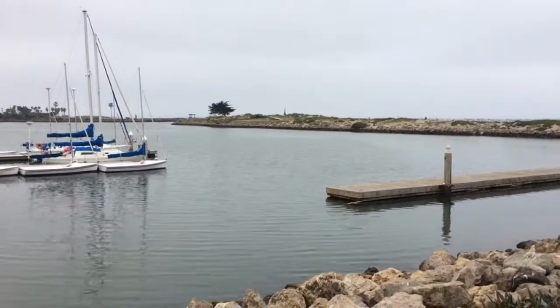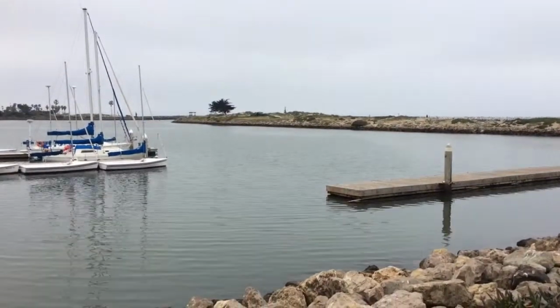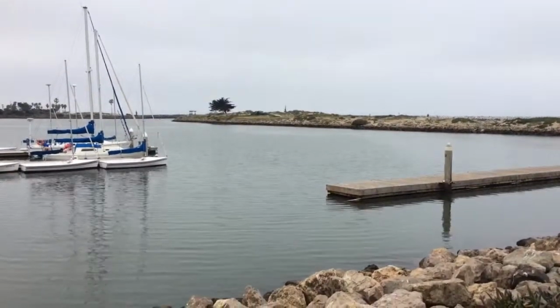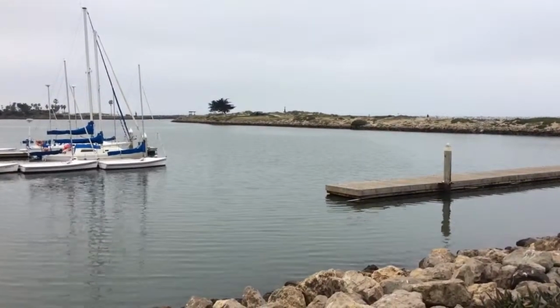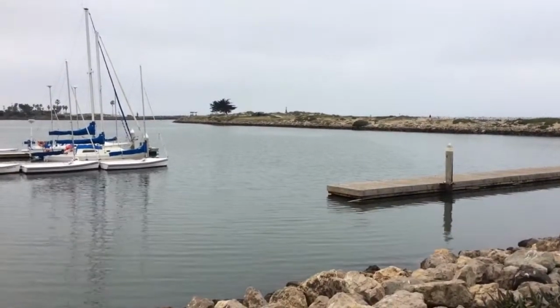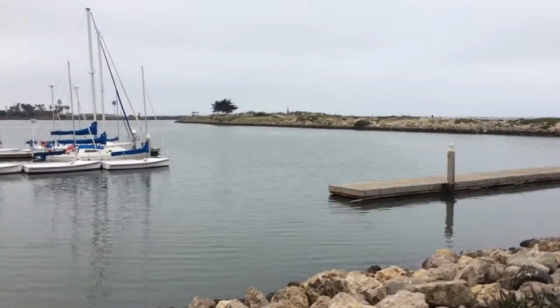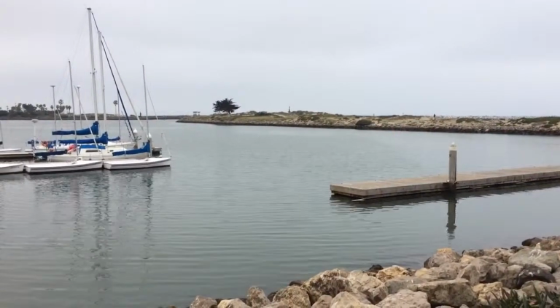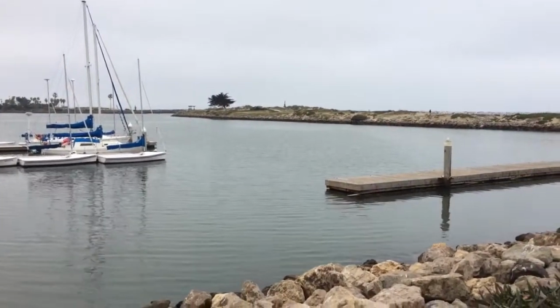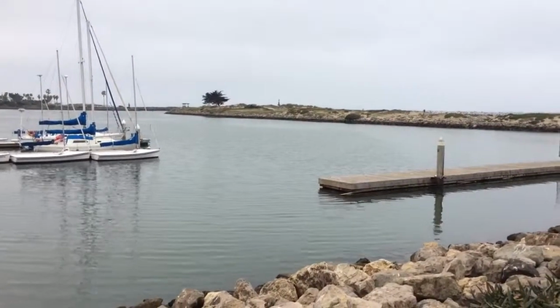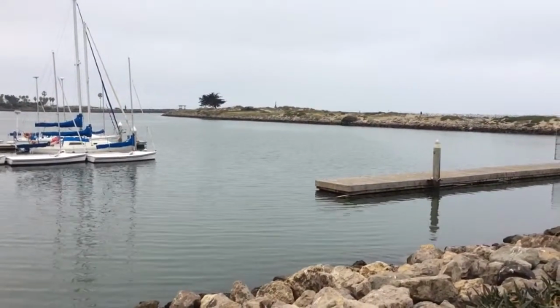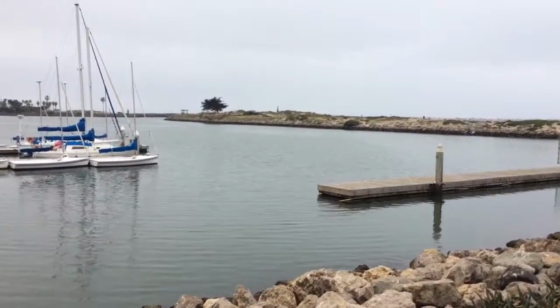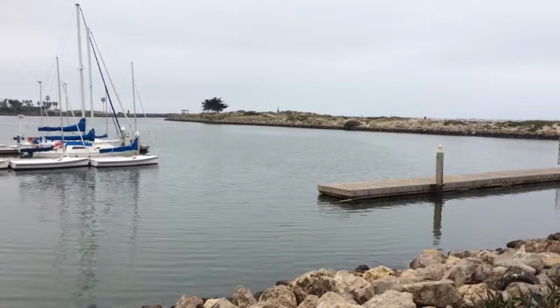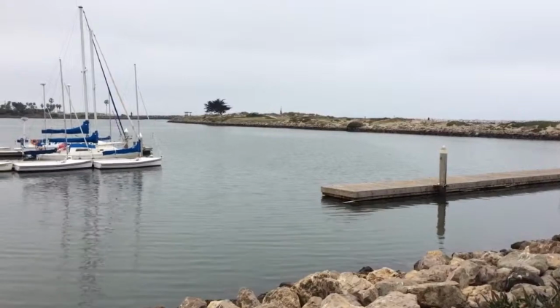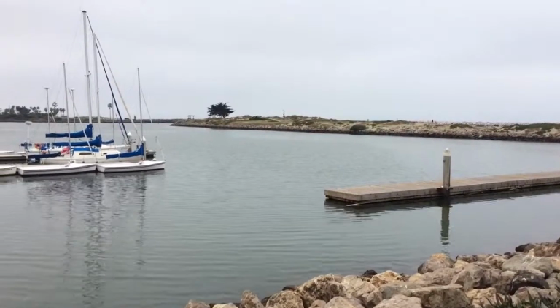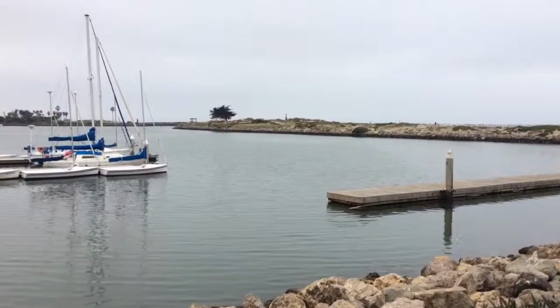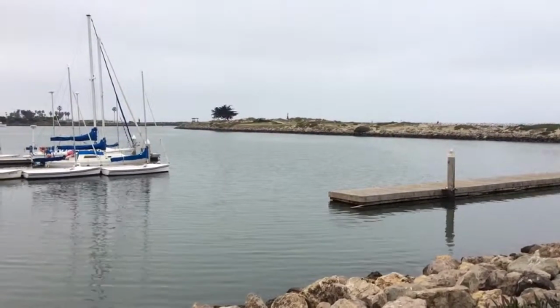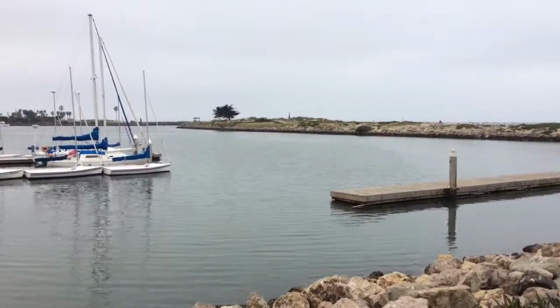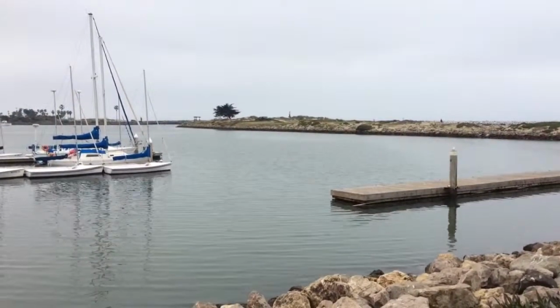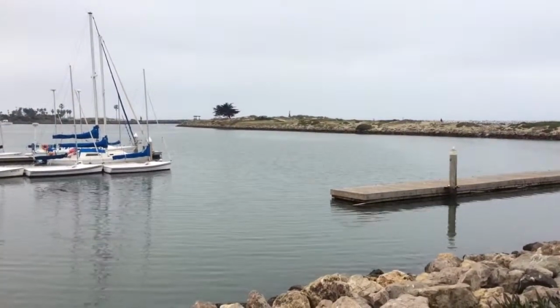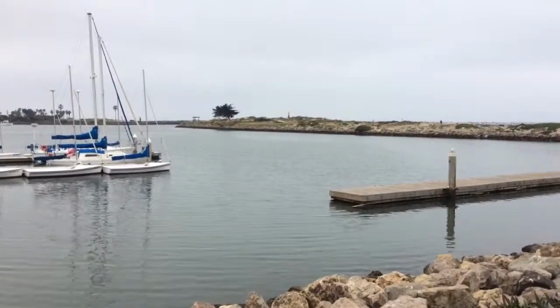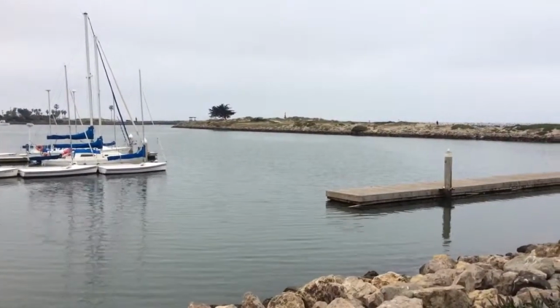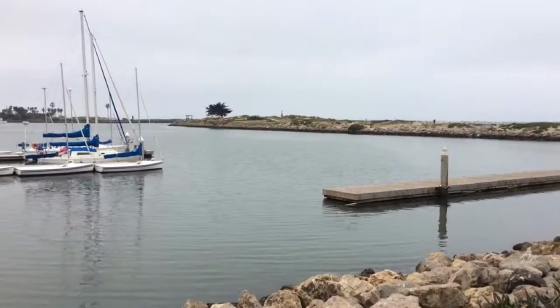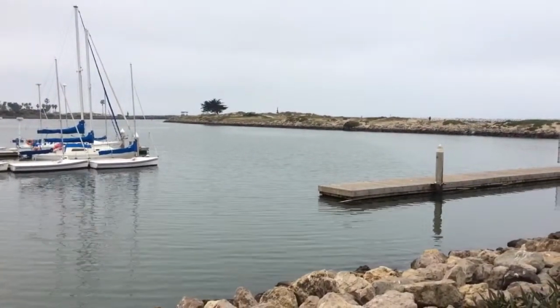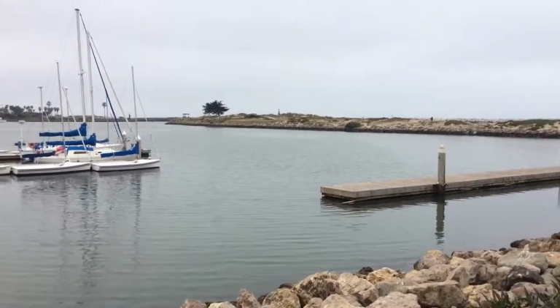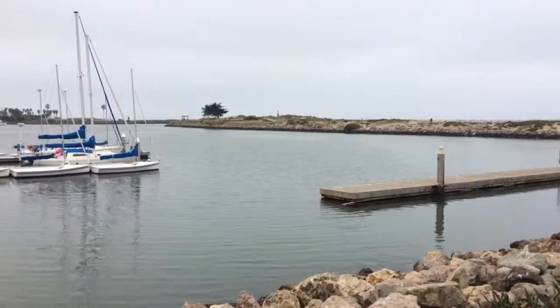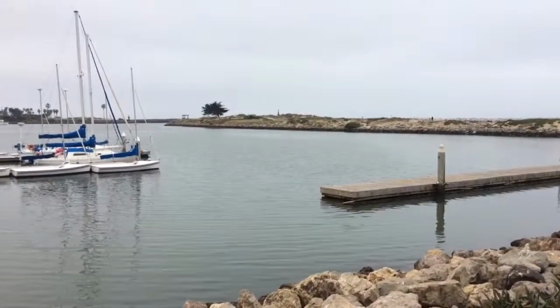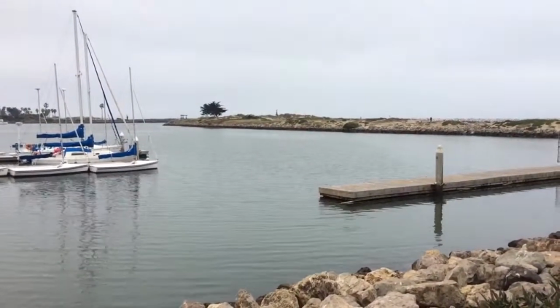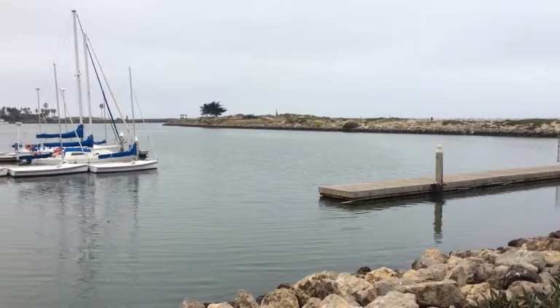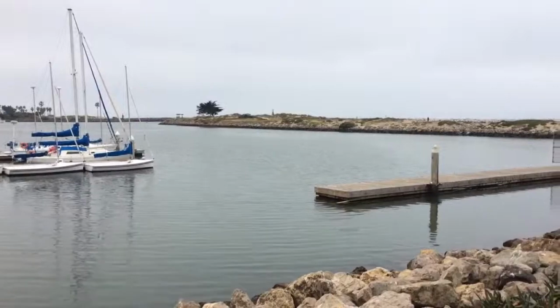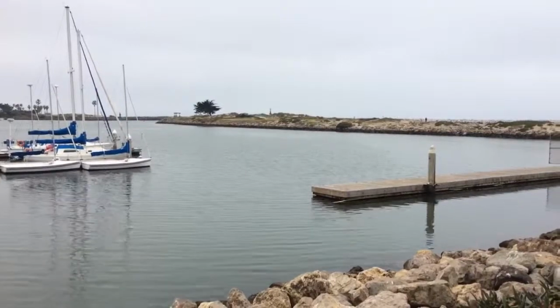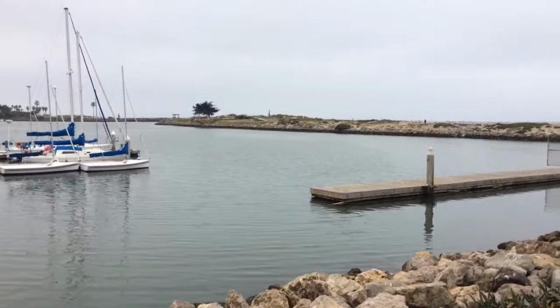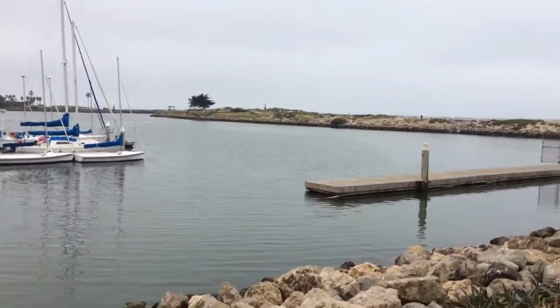Hi, welcome to Joys for California Country Living. So here we are at Marina Park in Ventura and I'd just like to take you along on a little walk.